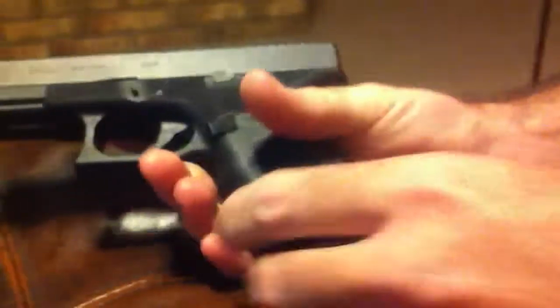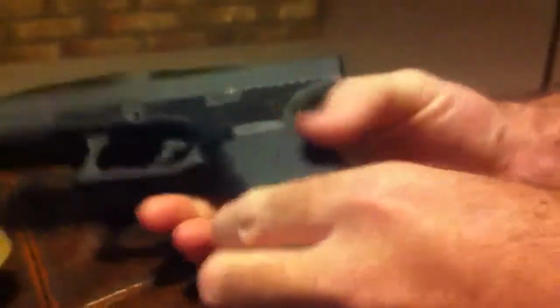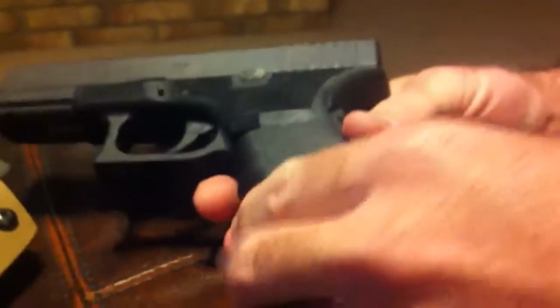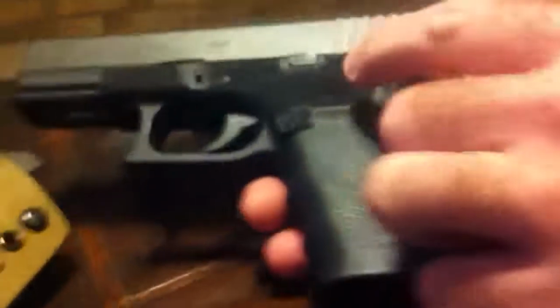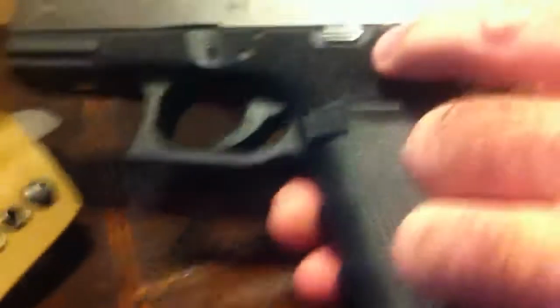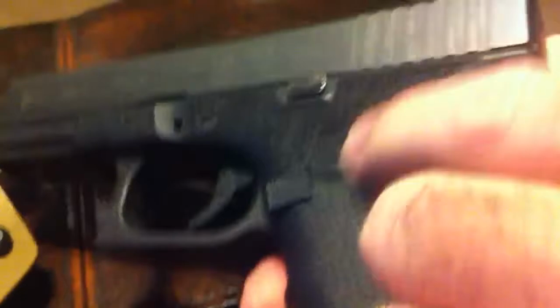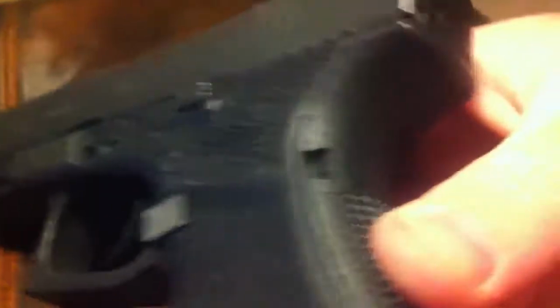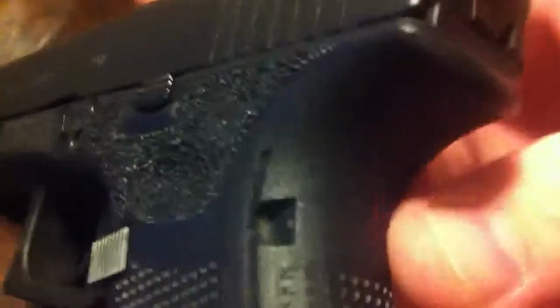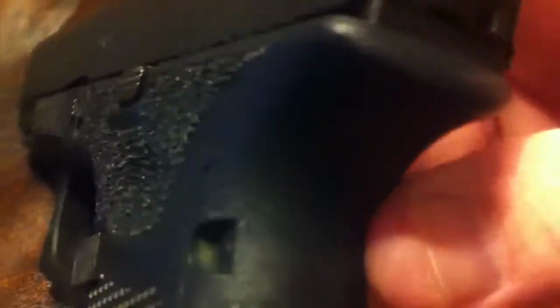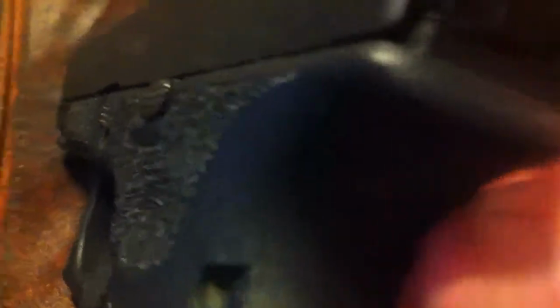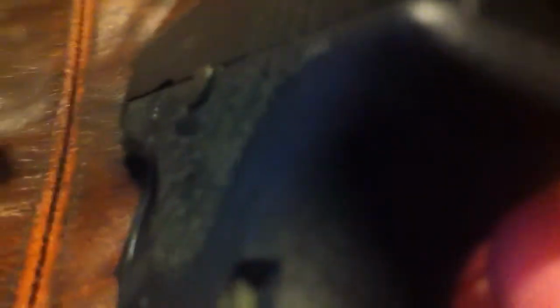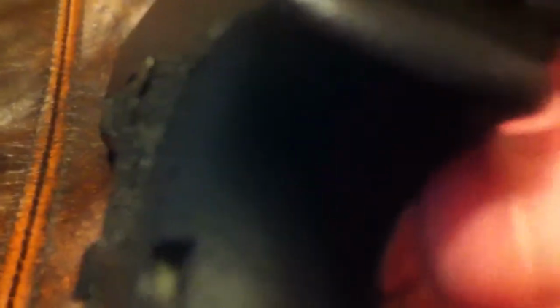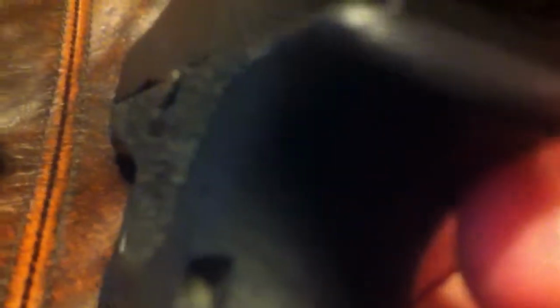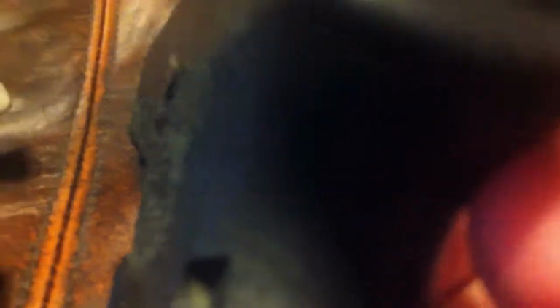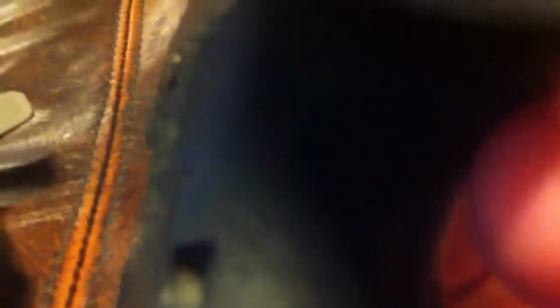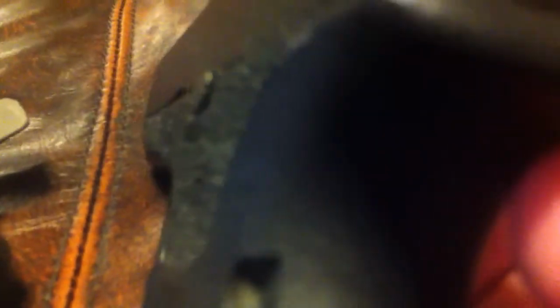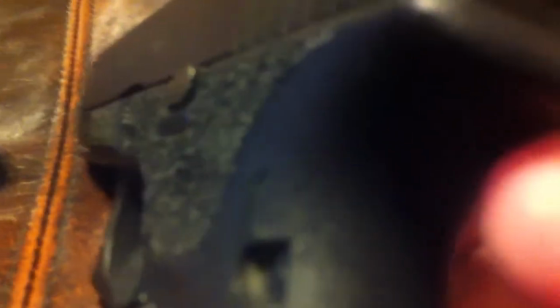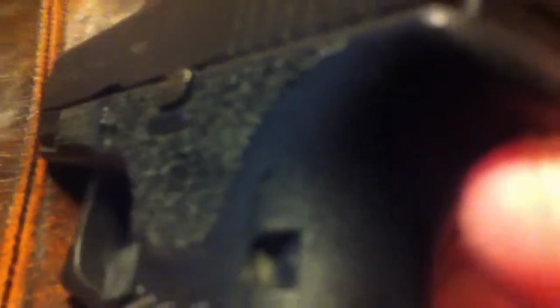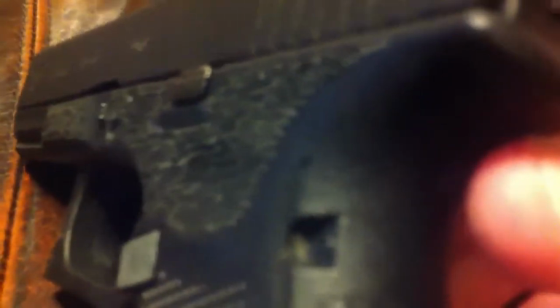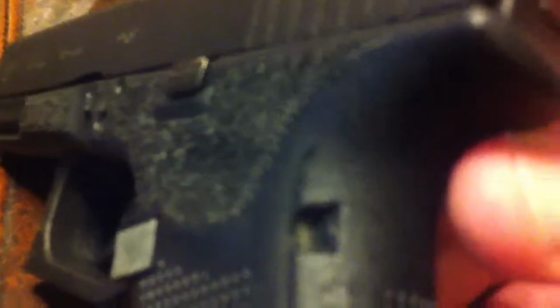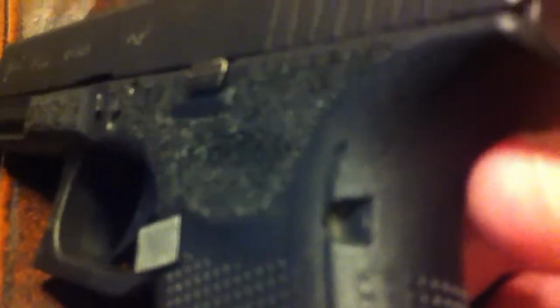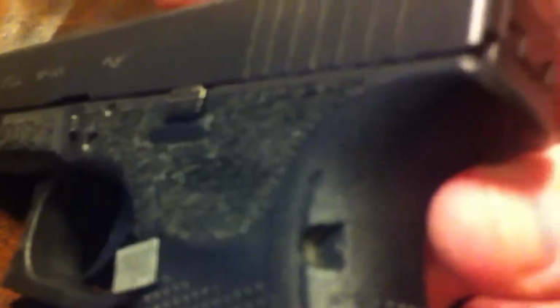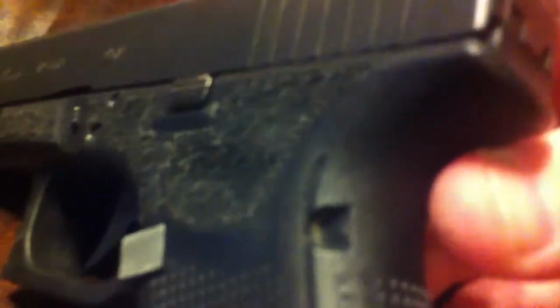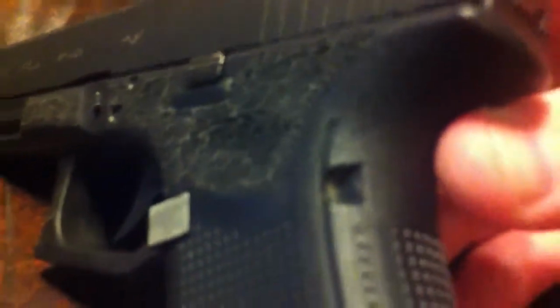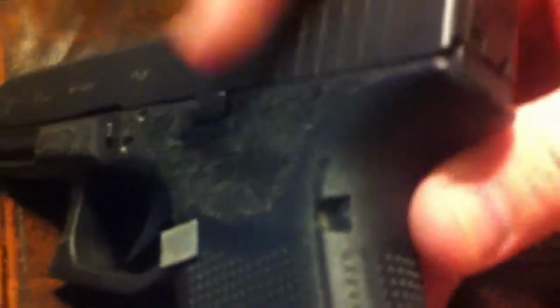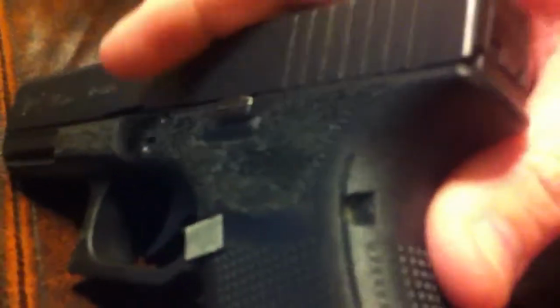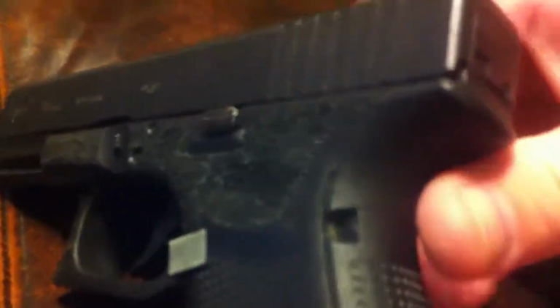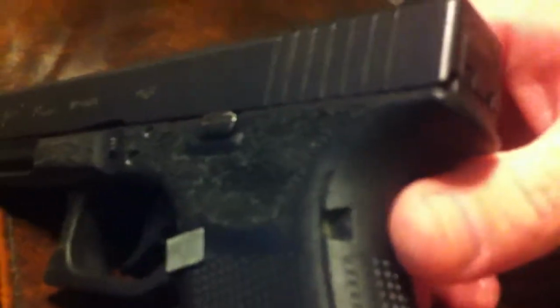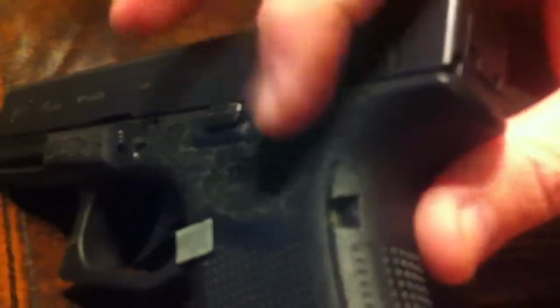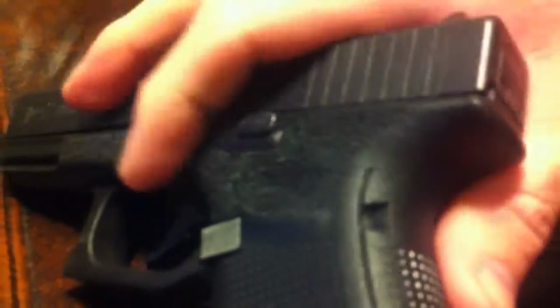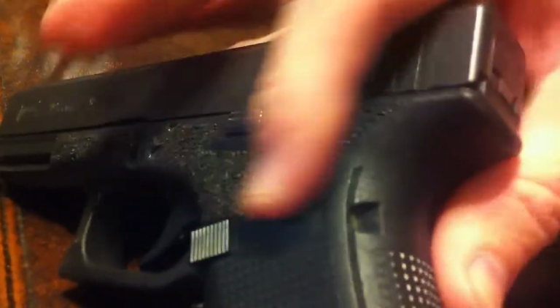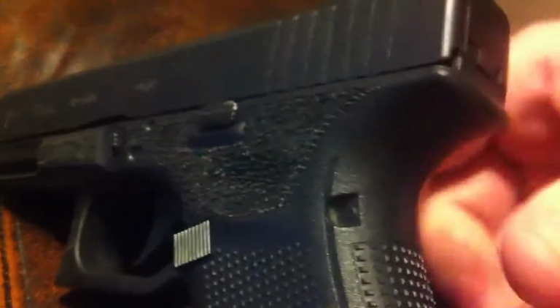If you can get in really close to that, you can see that the stippling doesn't stick out any further than the slide lock does. So if the slide lock is not going to hang on anything, then the stippling really won't either.